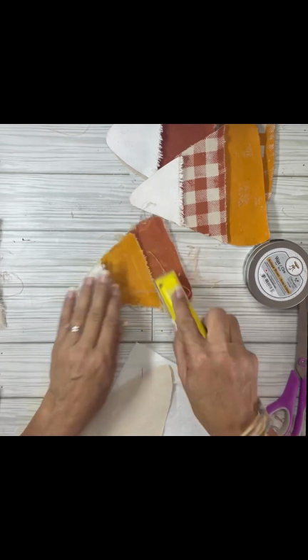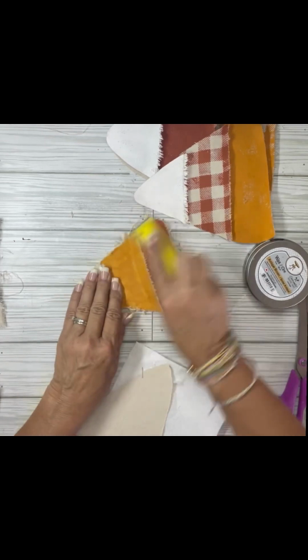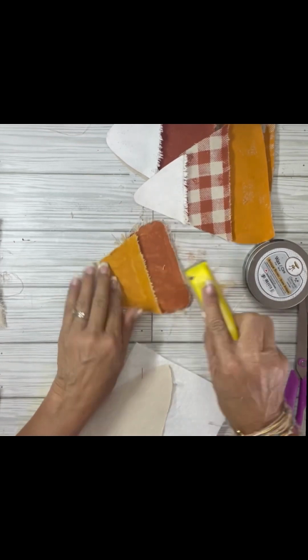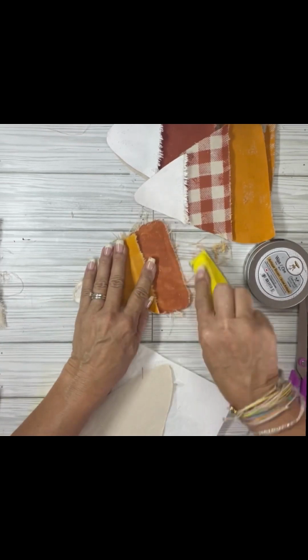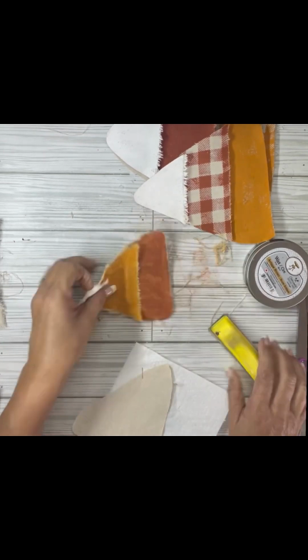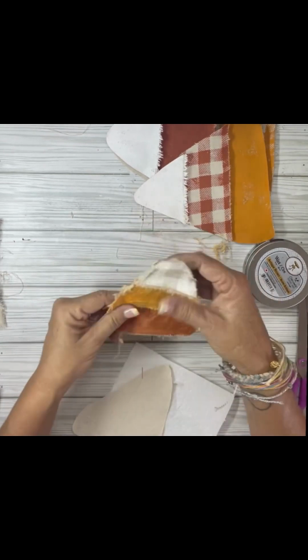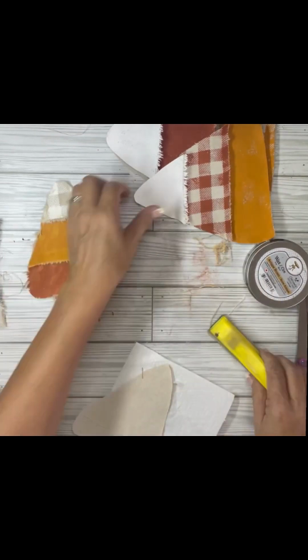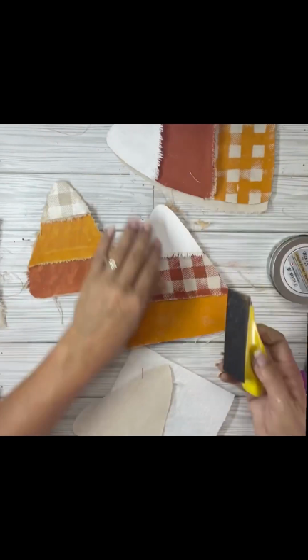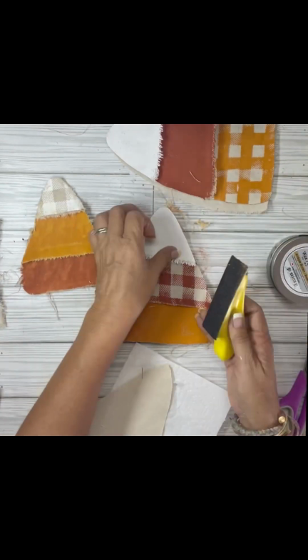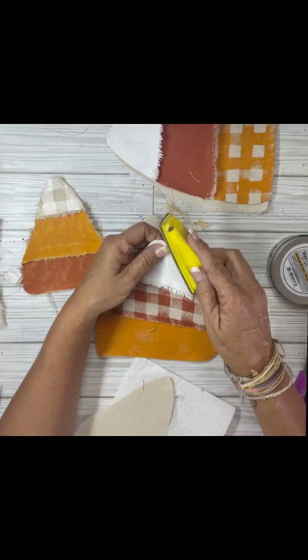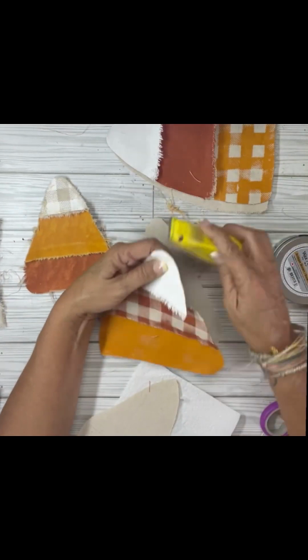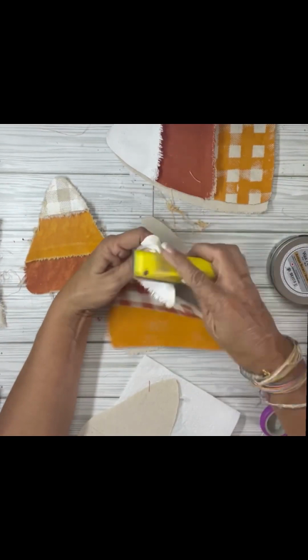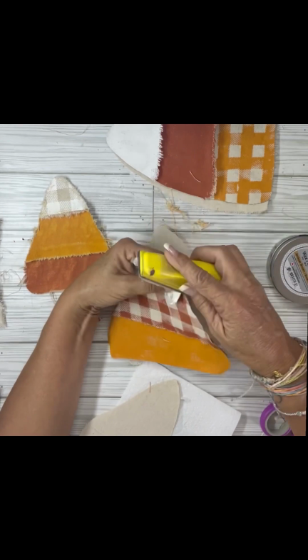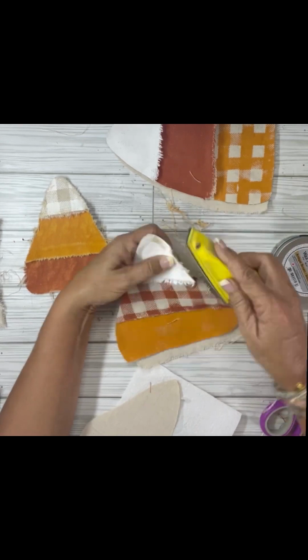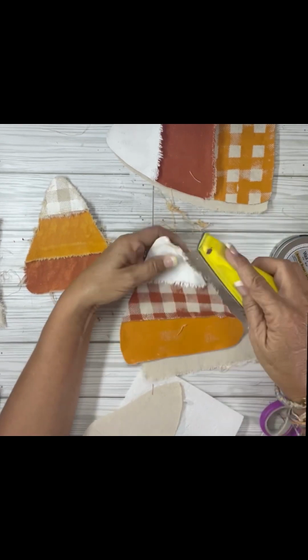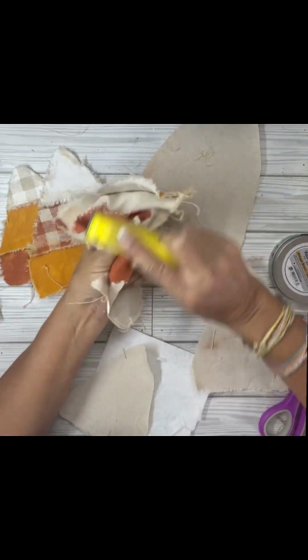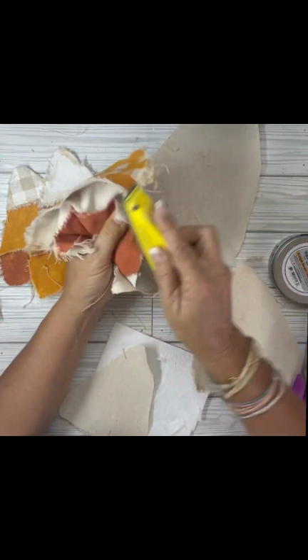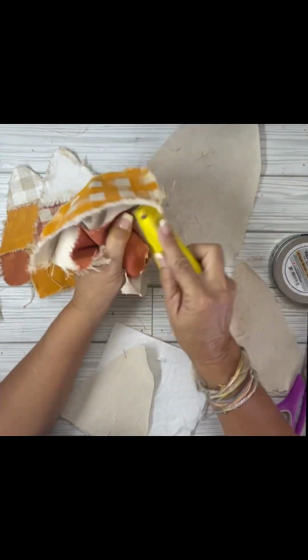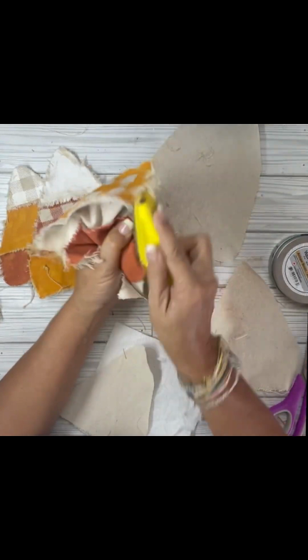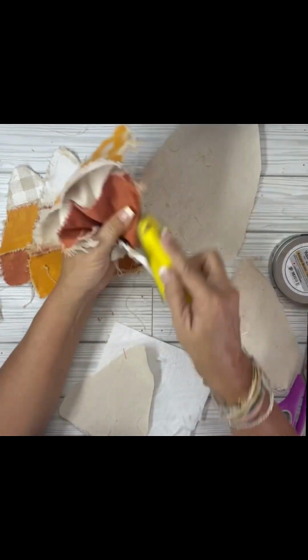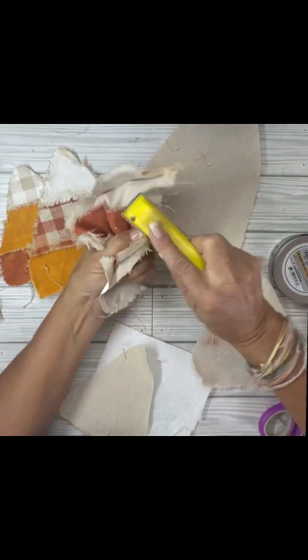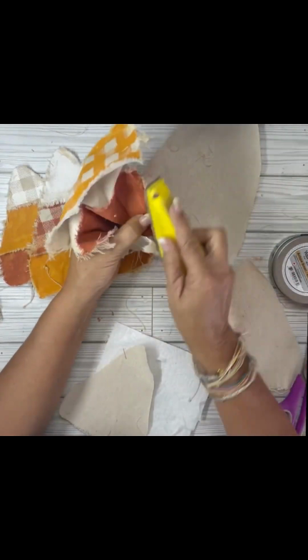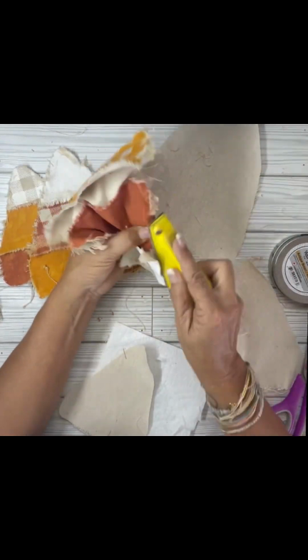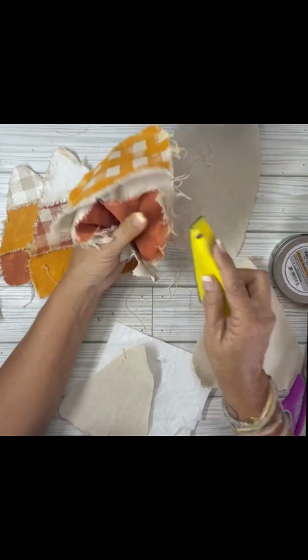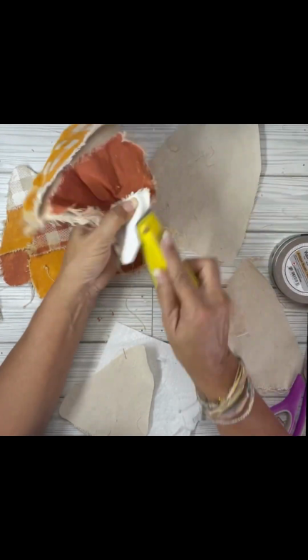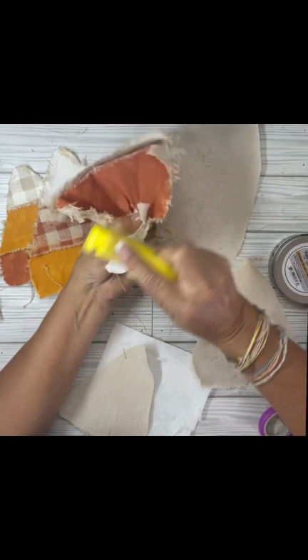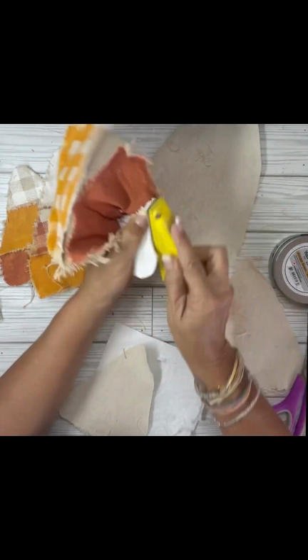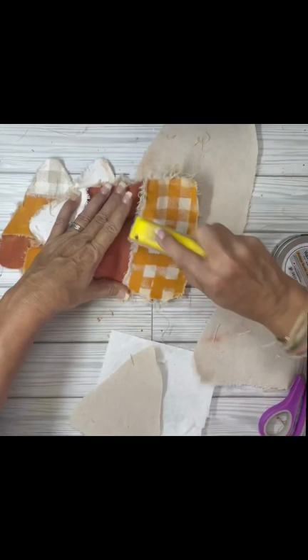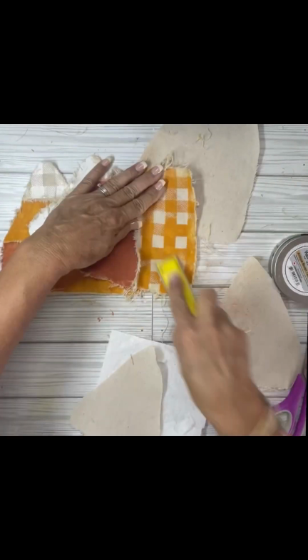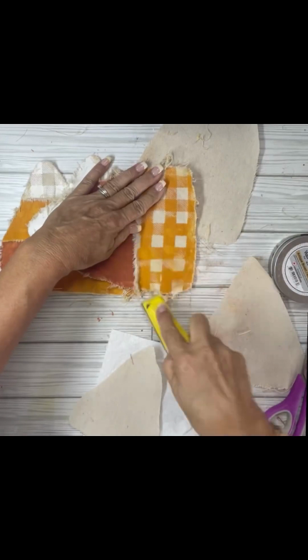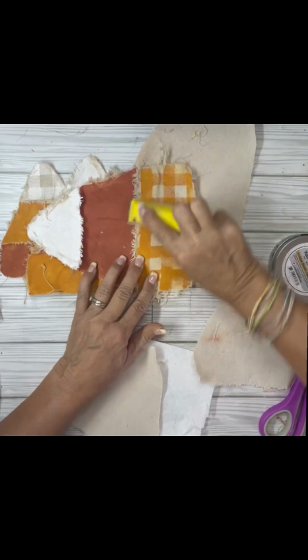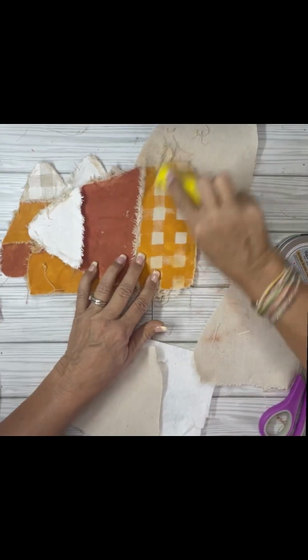You really got to get in there. I won't make you watch all of it, but look at this one — I scrunched it all. I was really getting in there on that one.